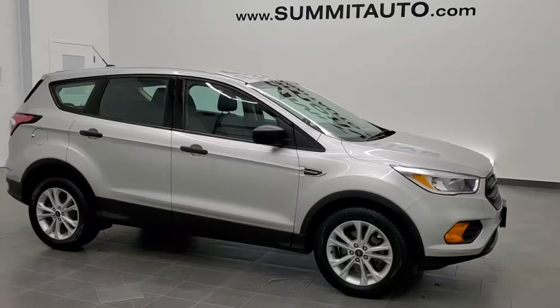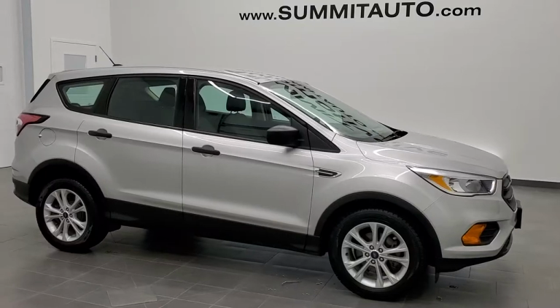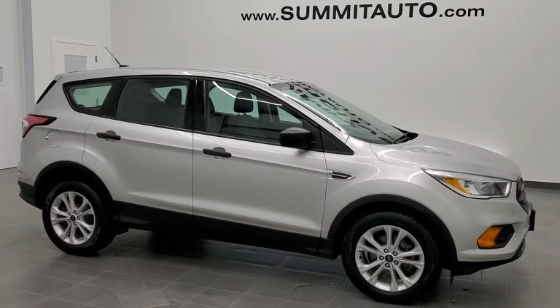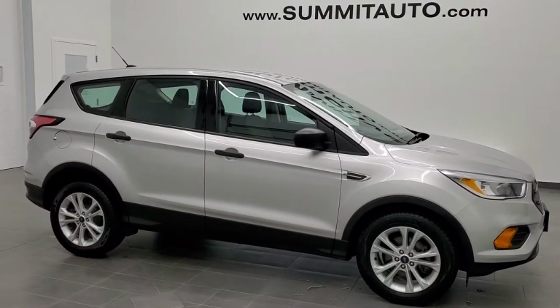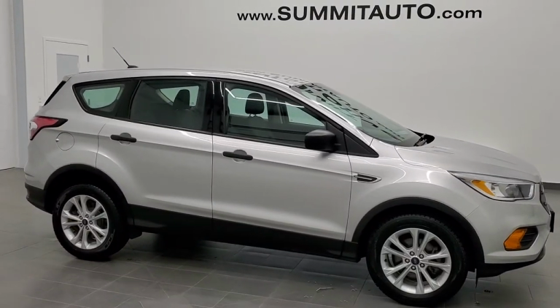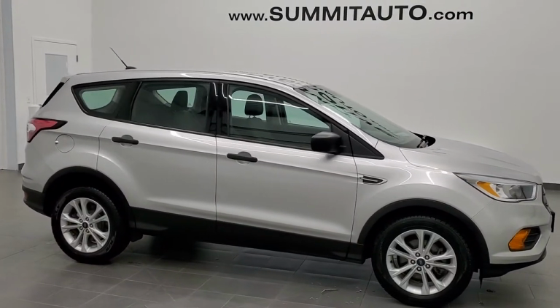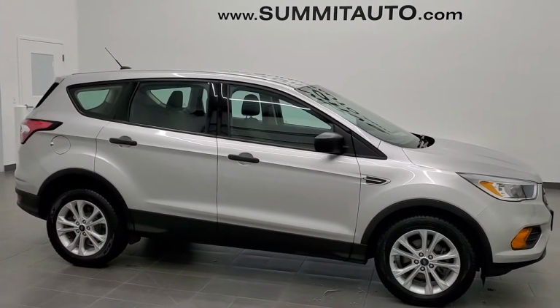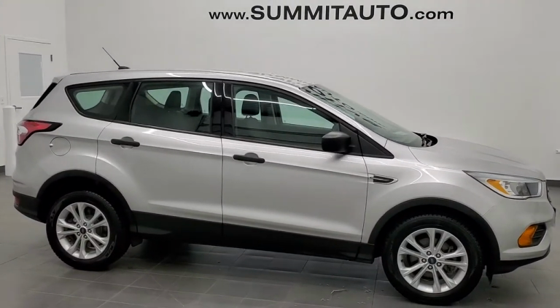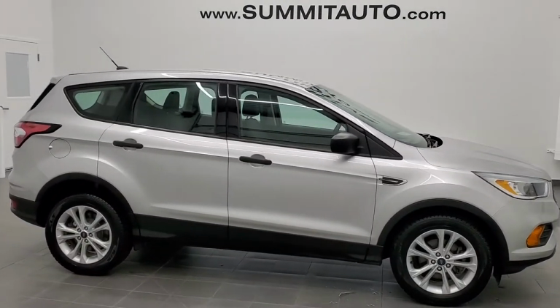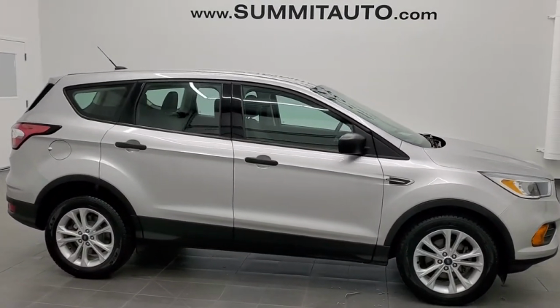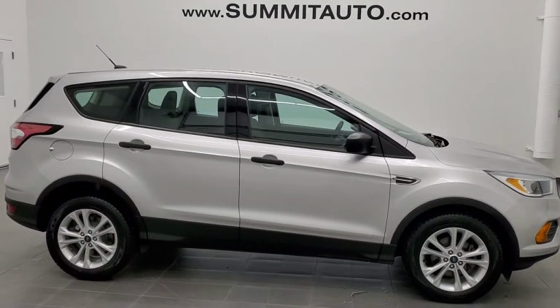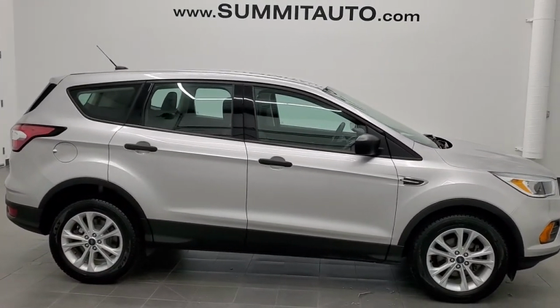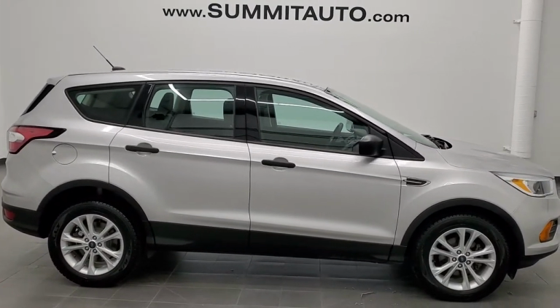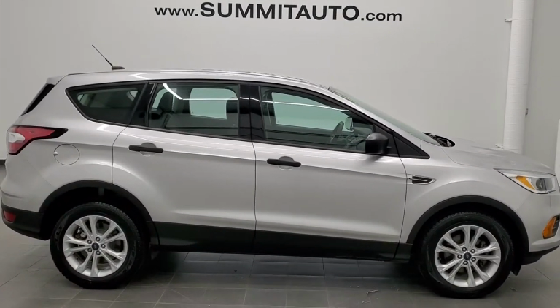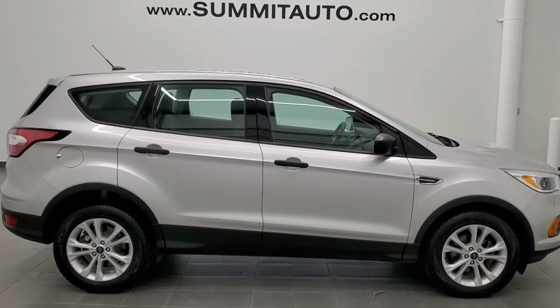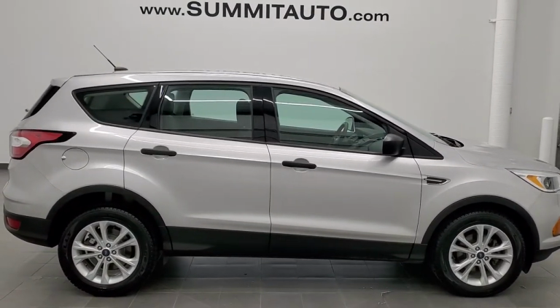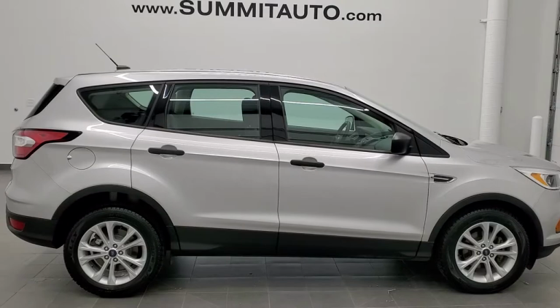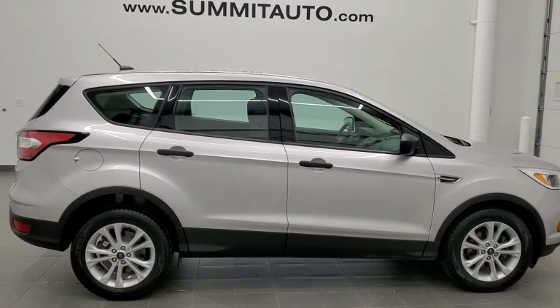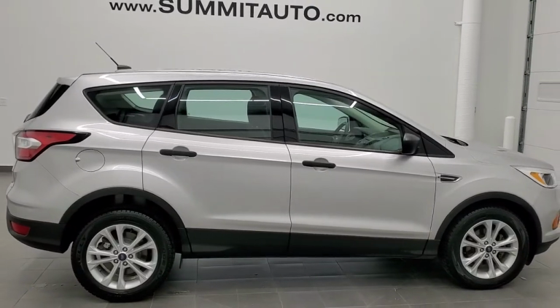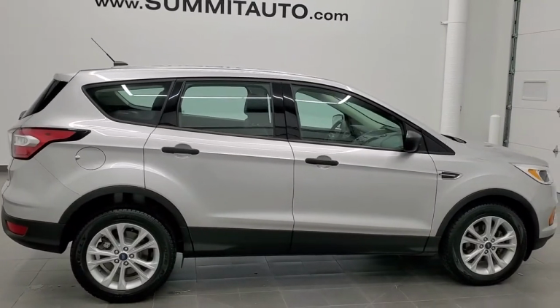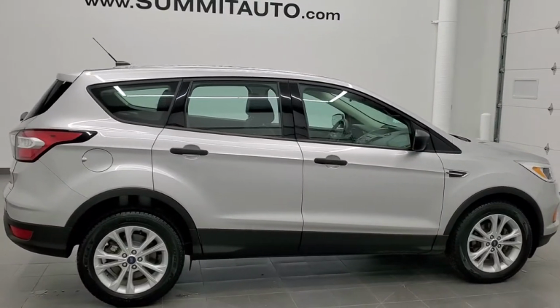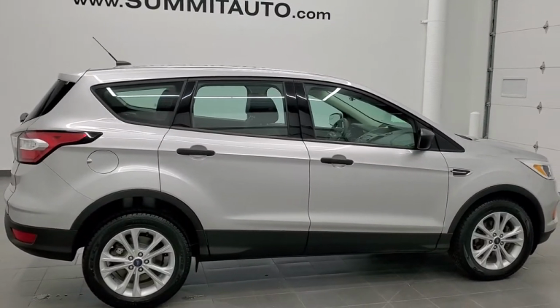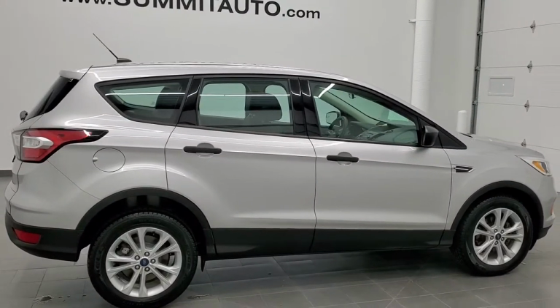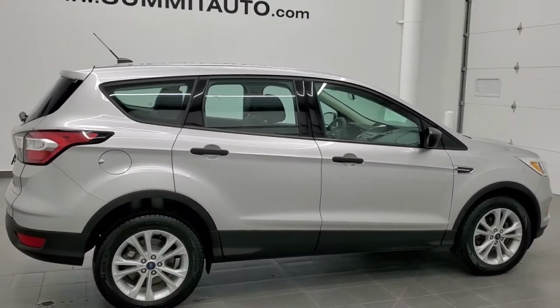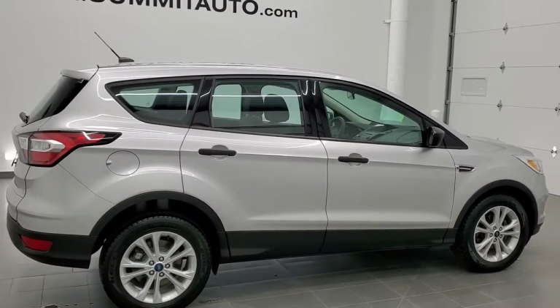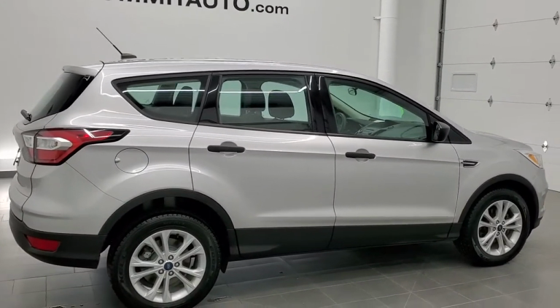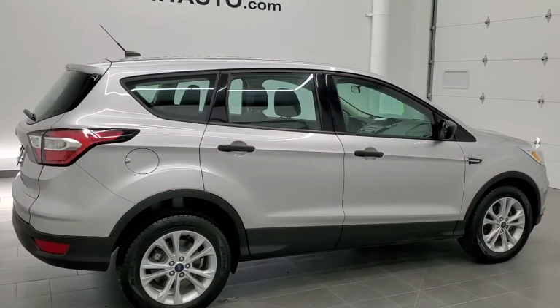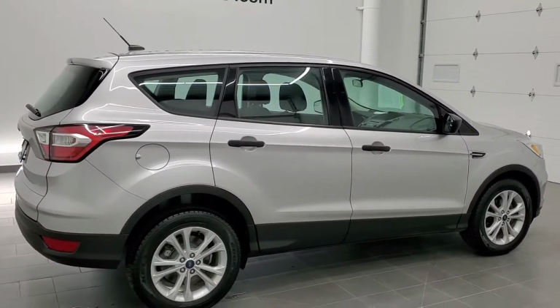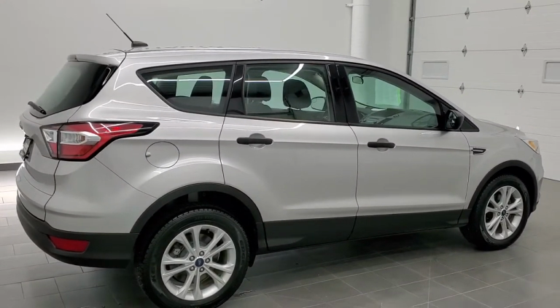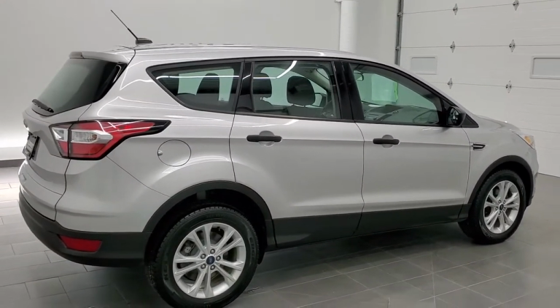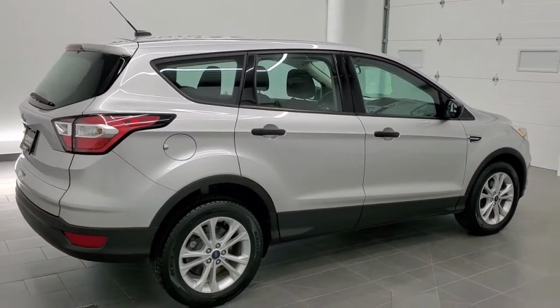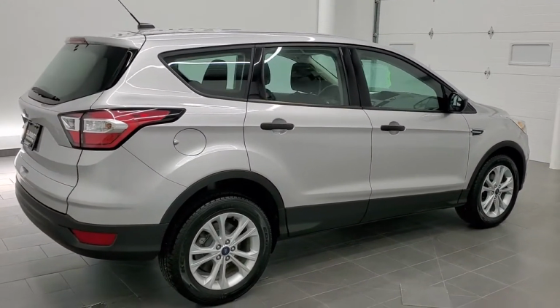This is stock number 11287A. We are here at Summit Automotive in Fond du Lac, Wisconsin, your new and used SUV headquarters.